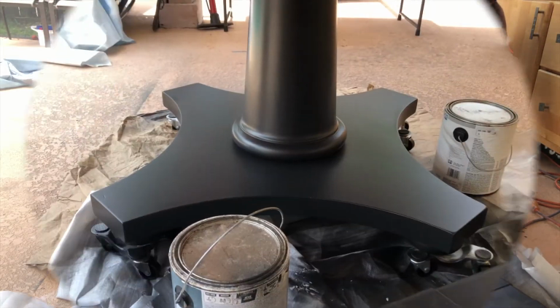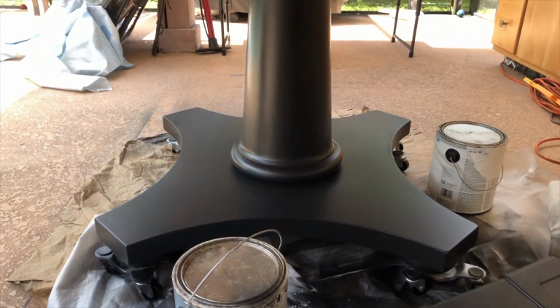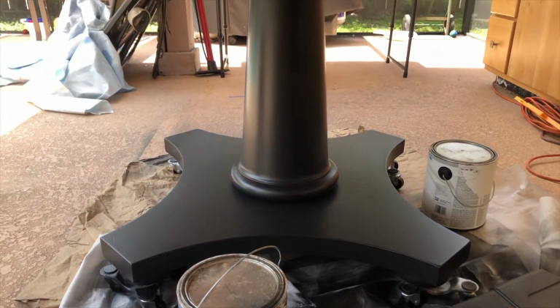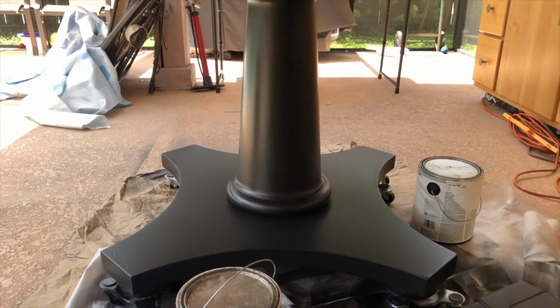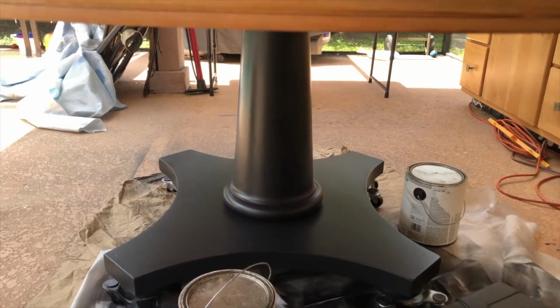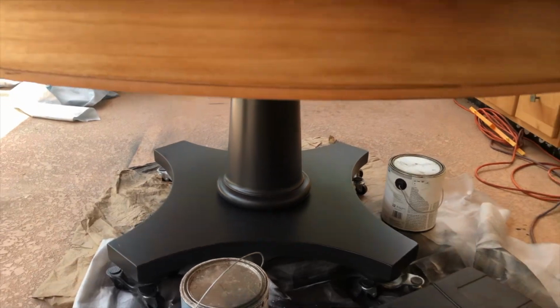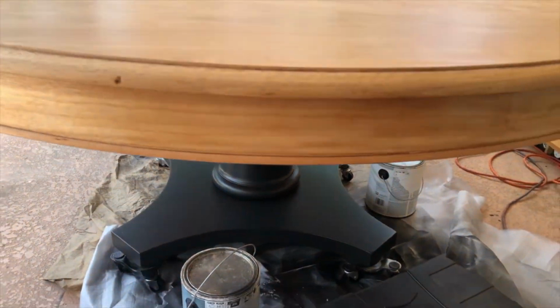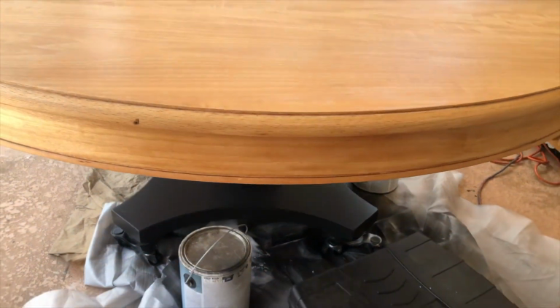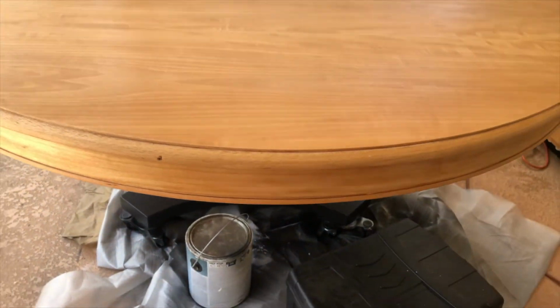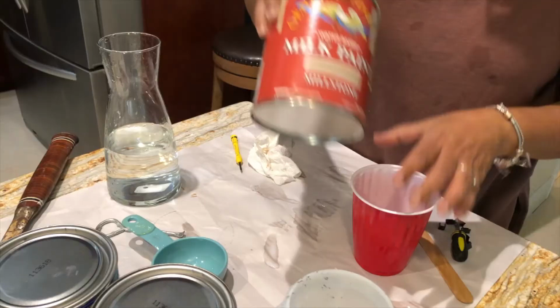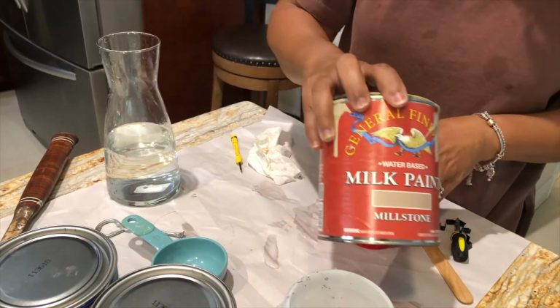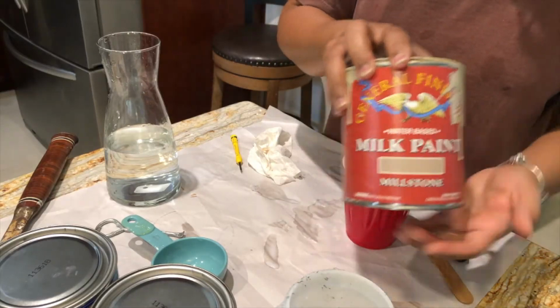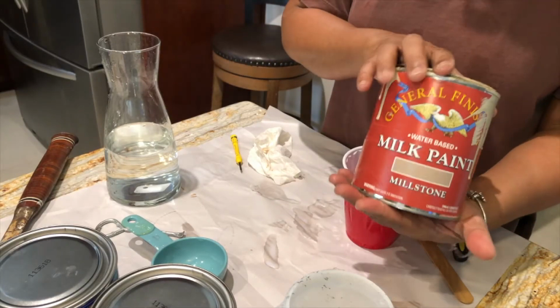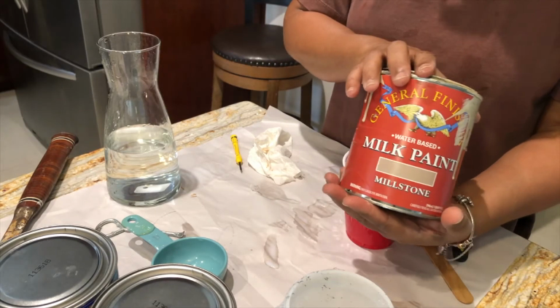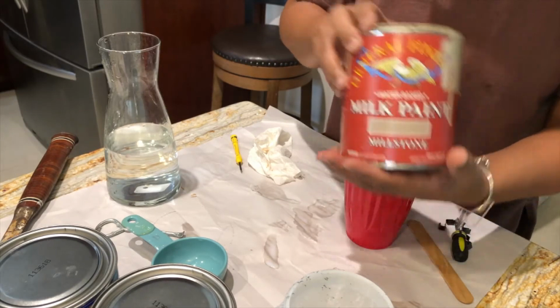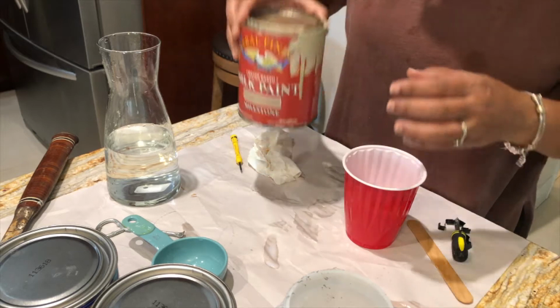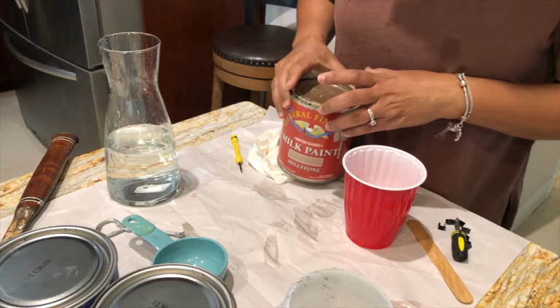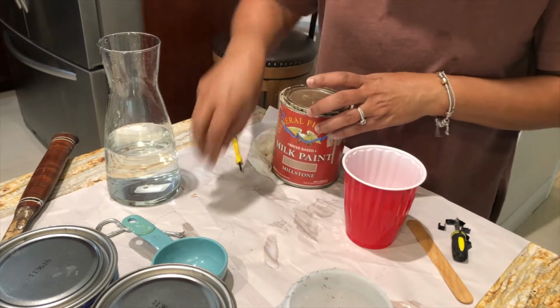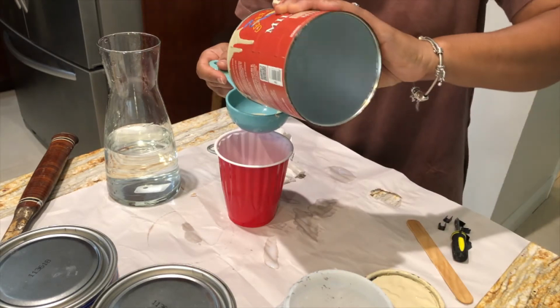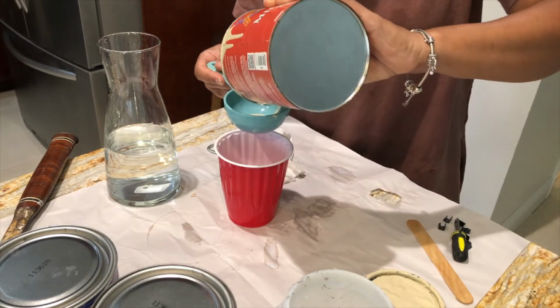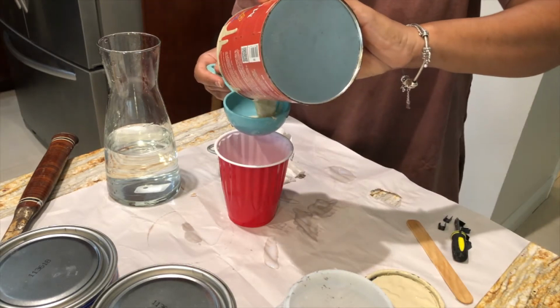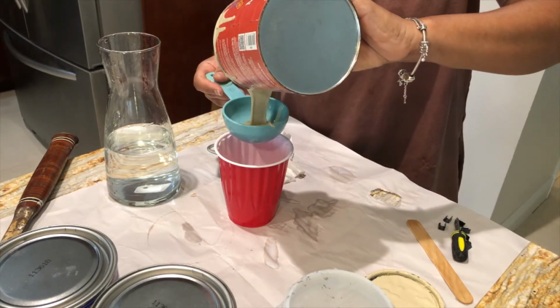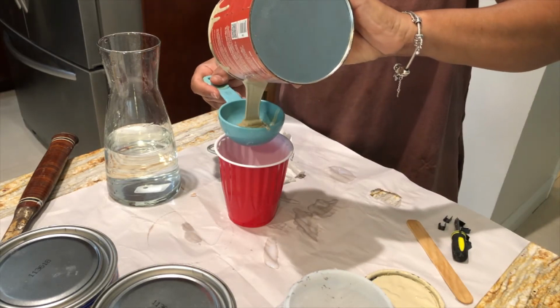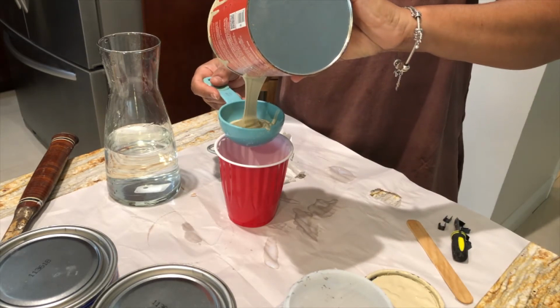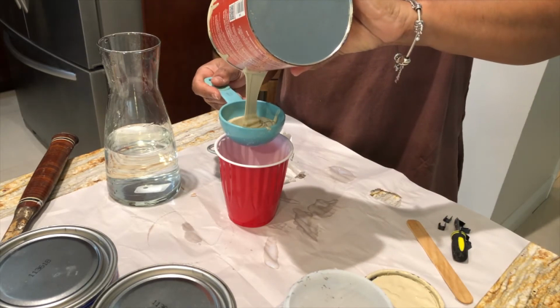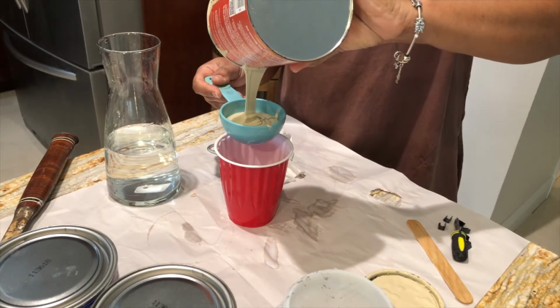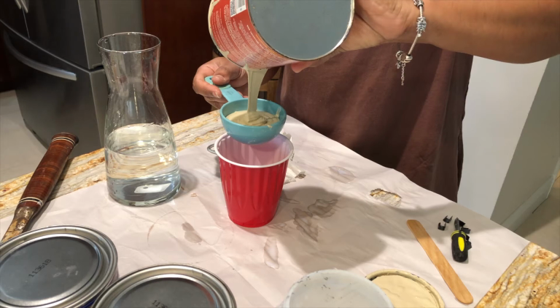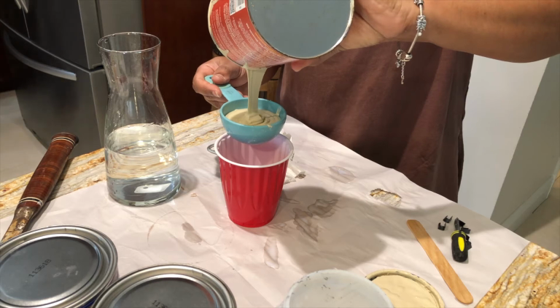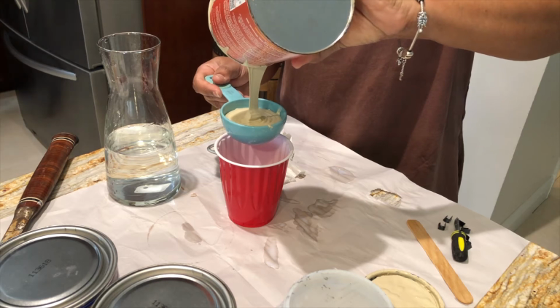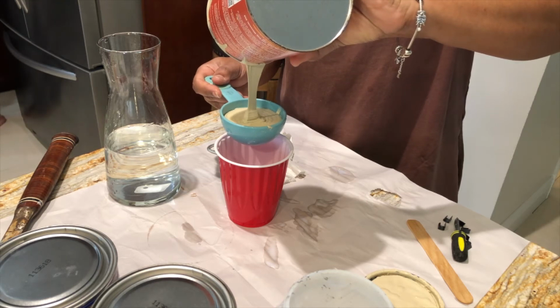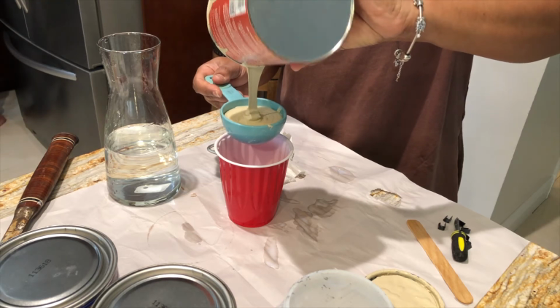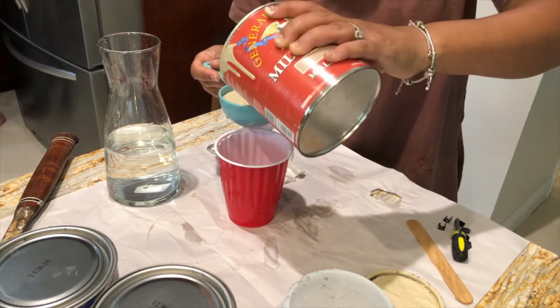How is that for a darling of a finish? Now let's get back to the top. I'm first doing a paint wash using General Finishes Milk Paint in the color Millstone. I'm mixing about a third paint to two thirds water, then applying it with a brush and wiping it back with a shop cloth.